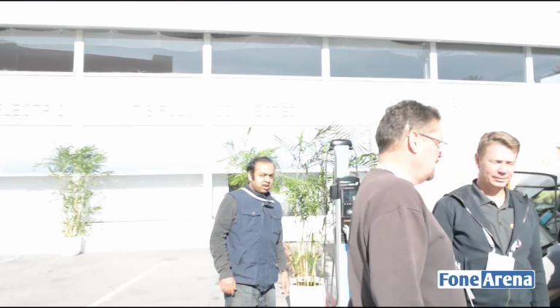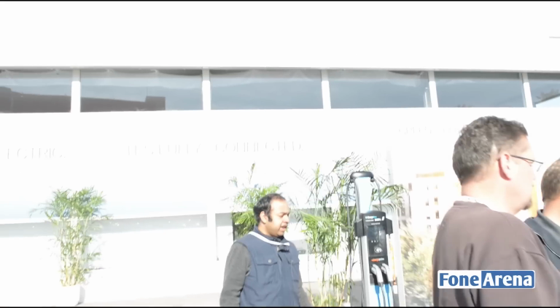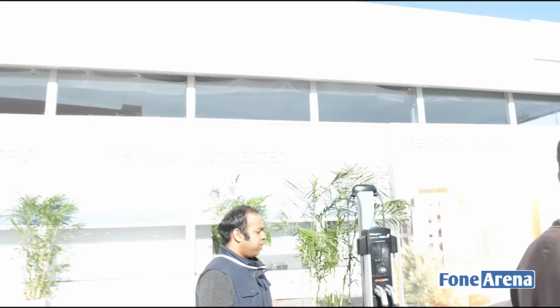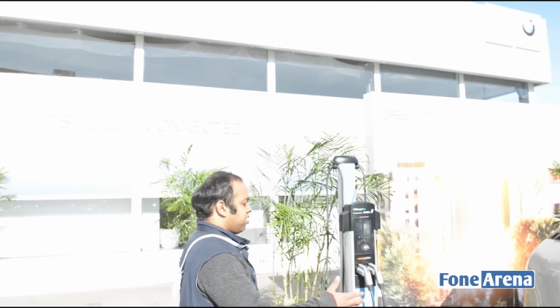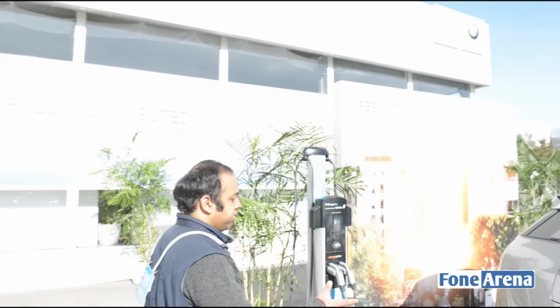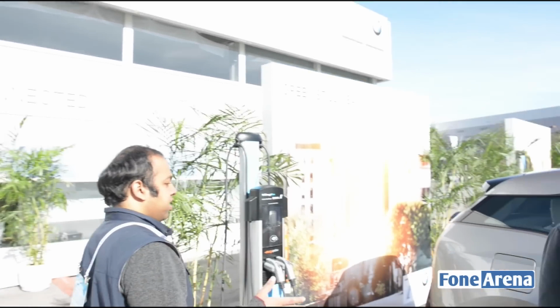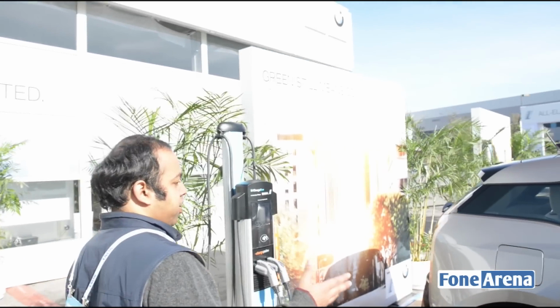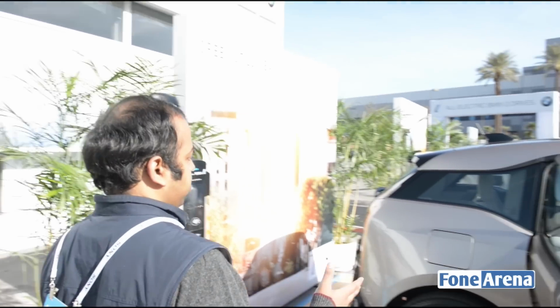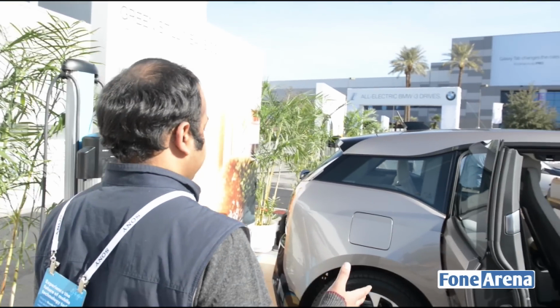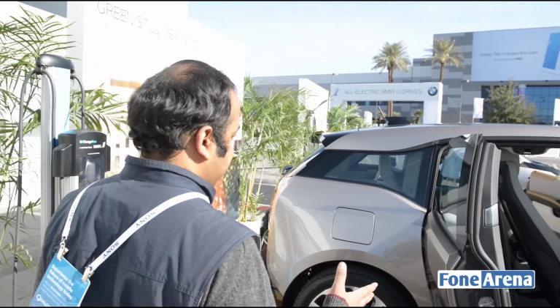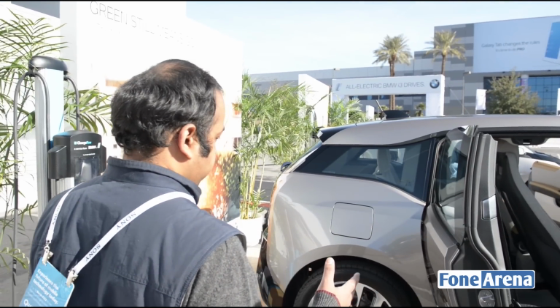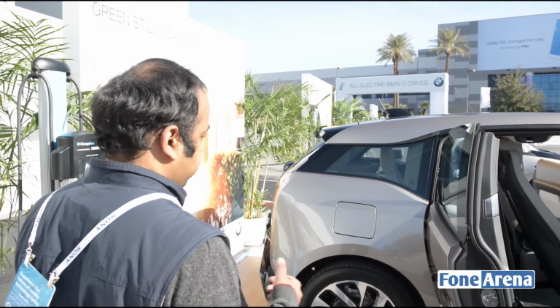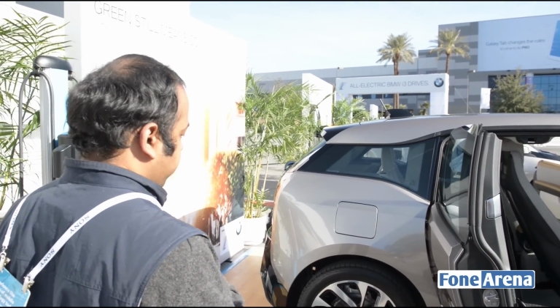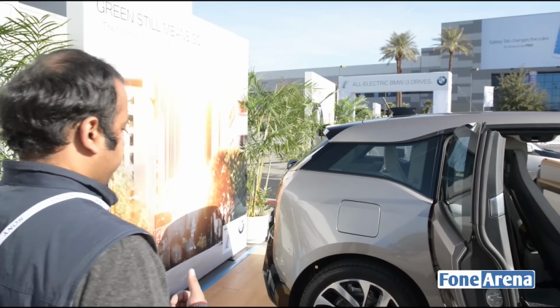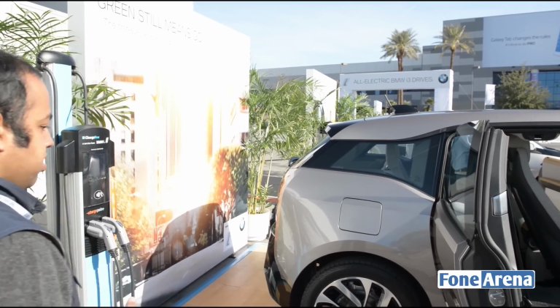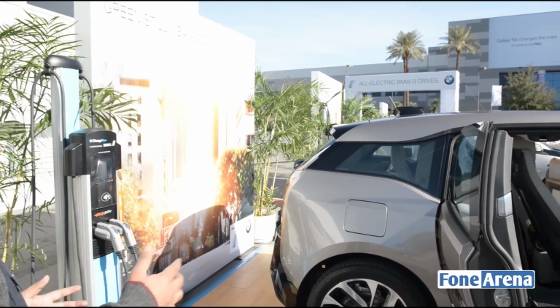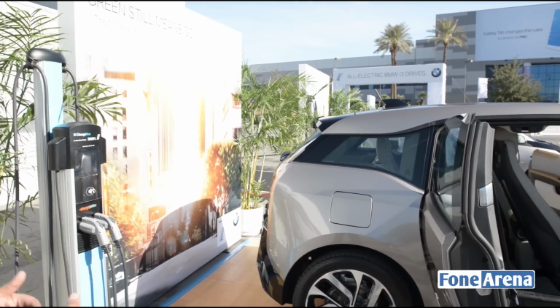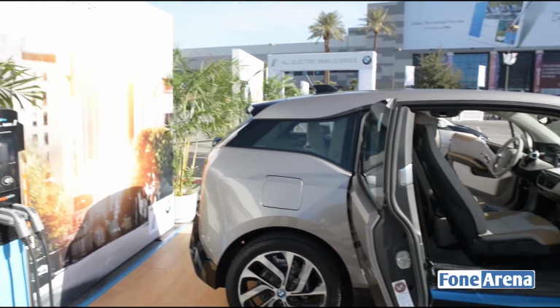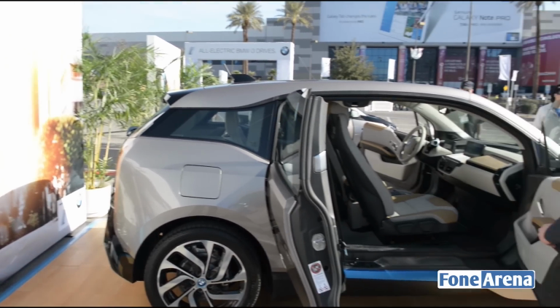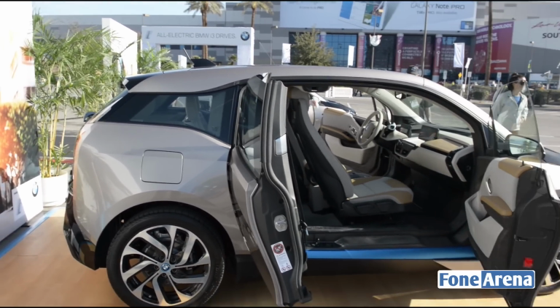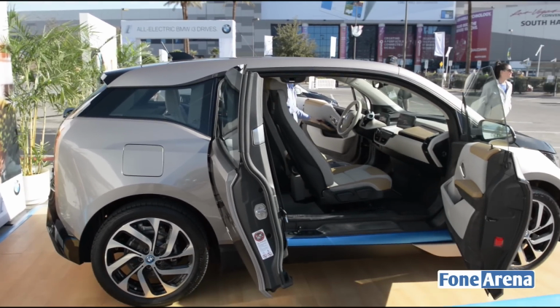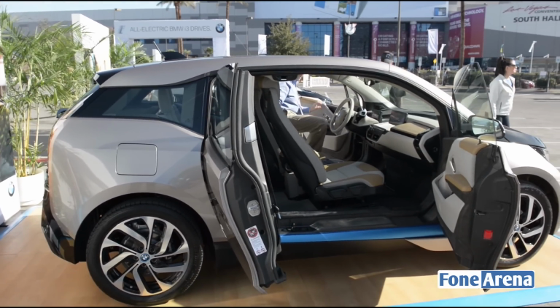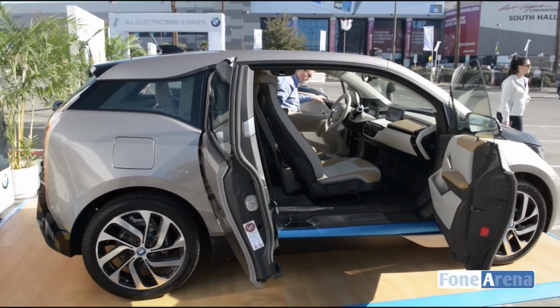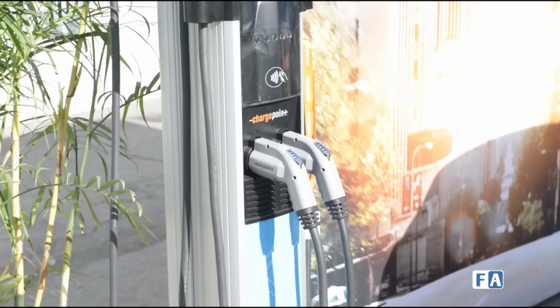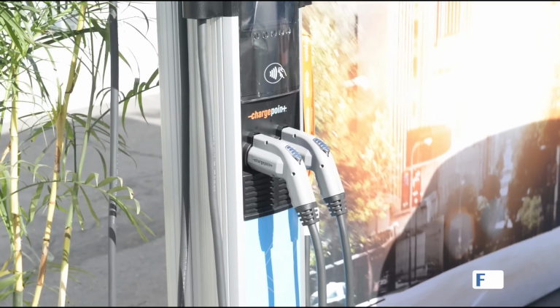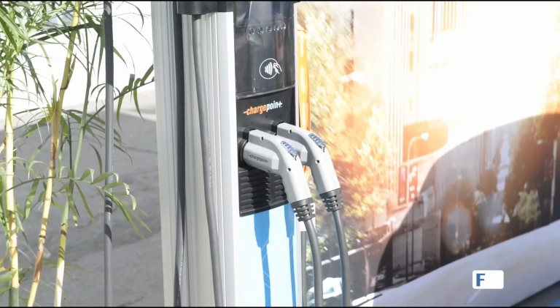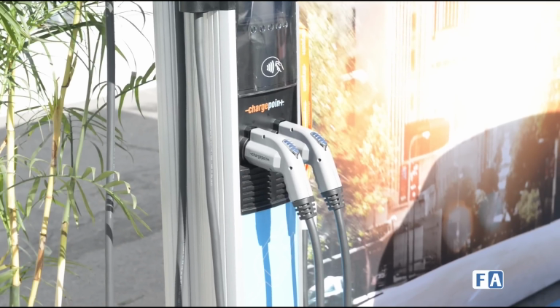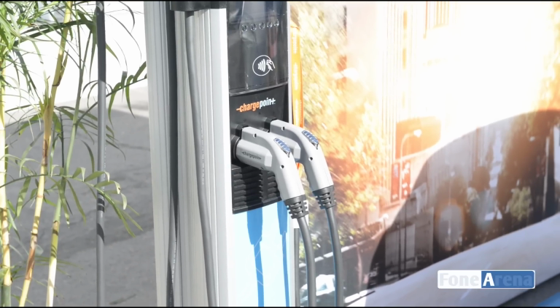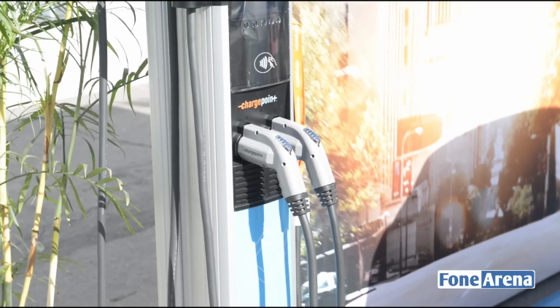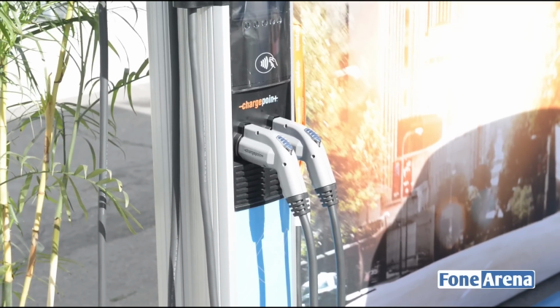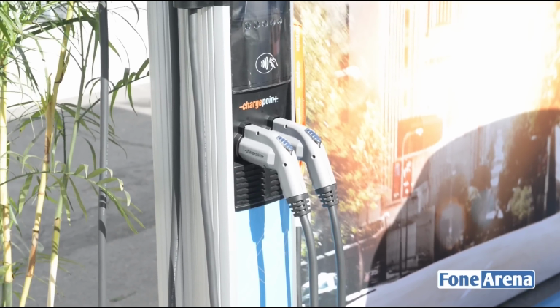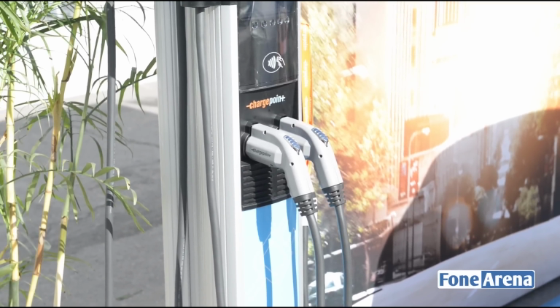I really love how the doors are built on this one because it's a pretty small car. Normally the doors open backwards — this one opens both front-side and back-side. Over here you have the charging outlet for the car.